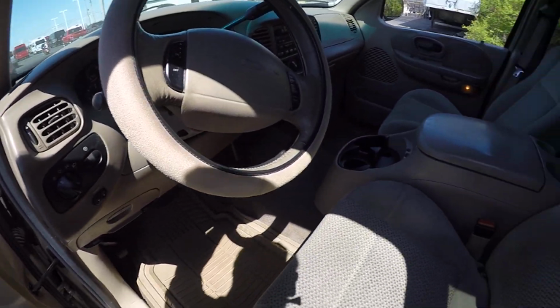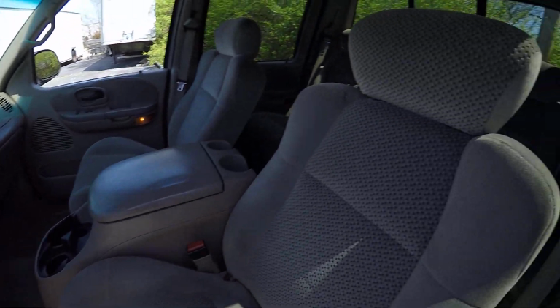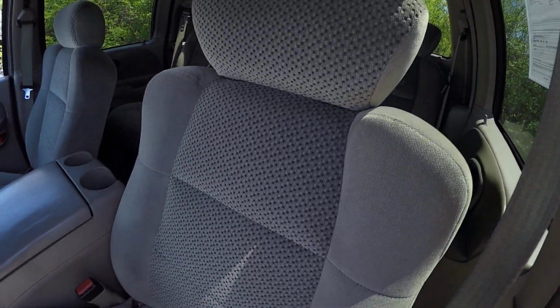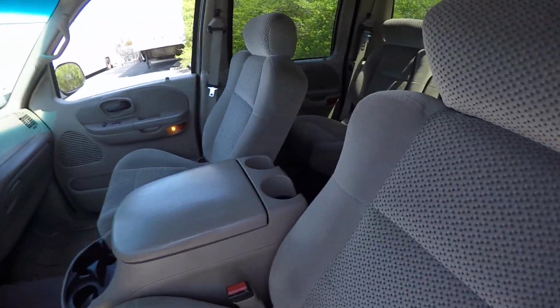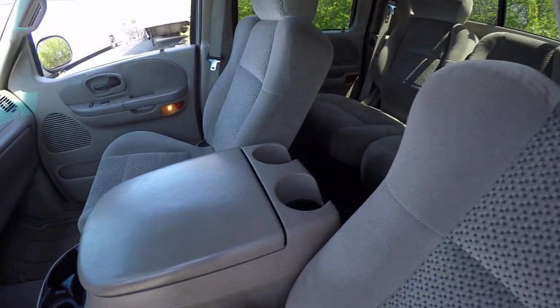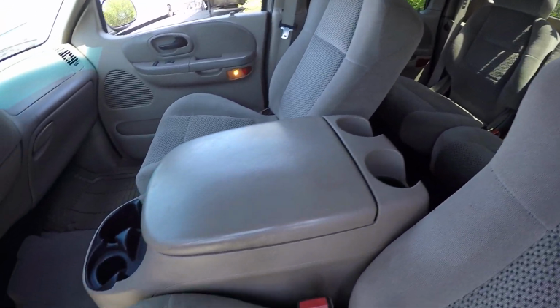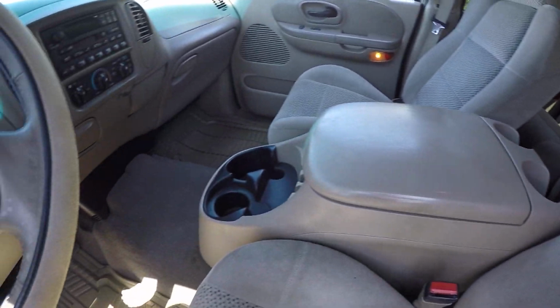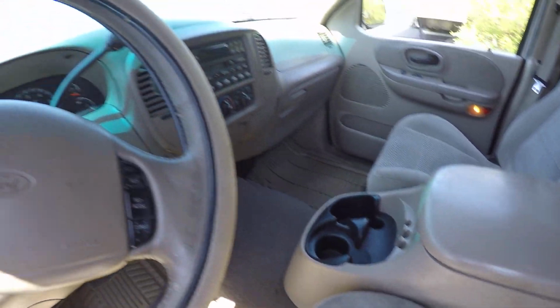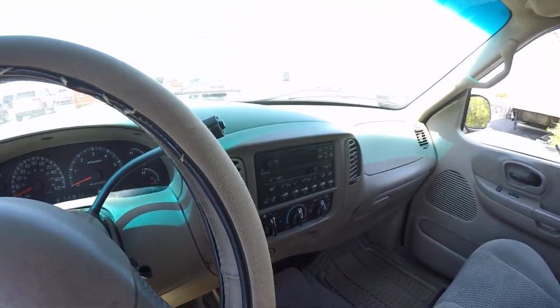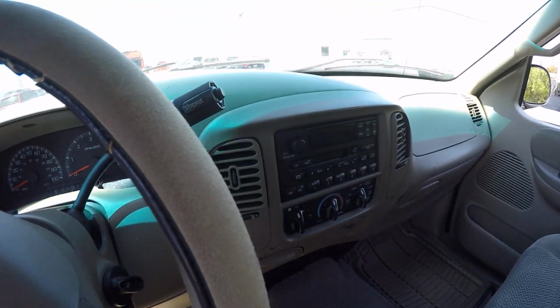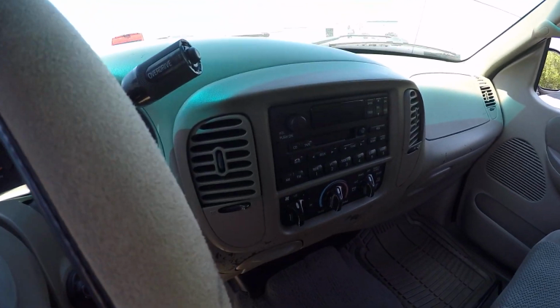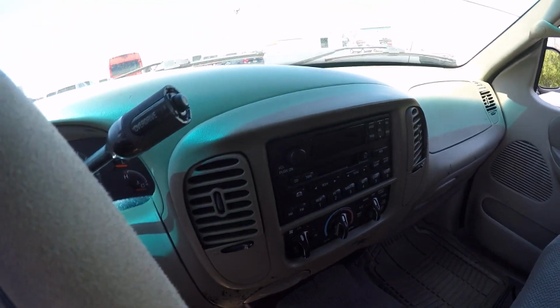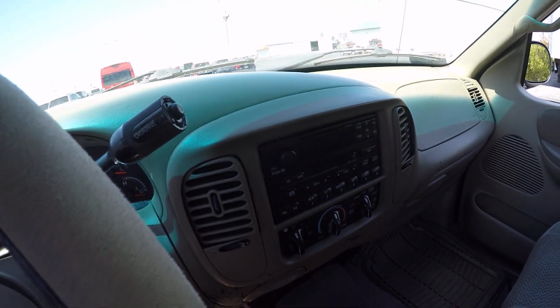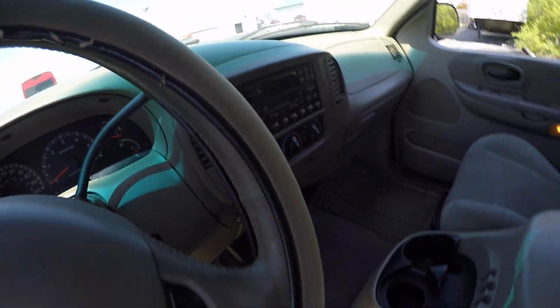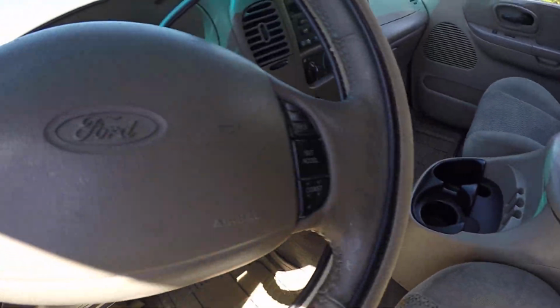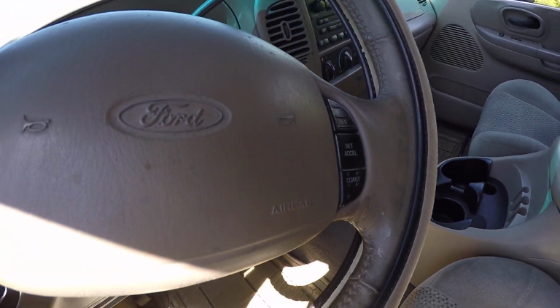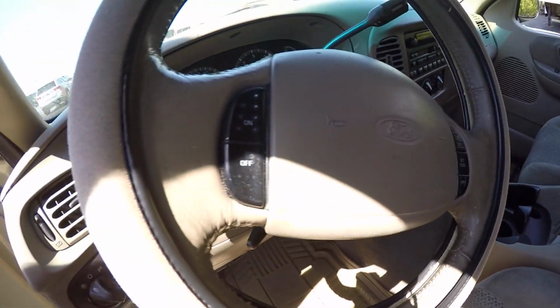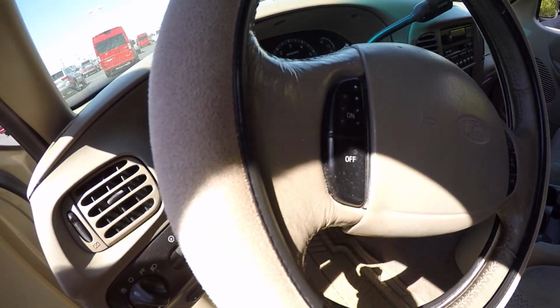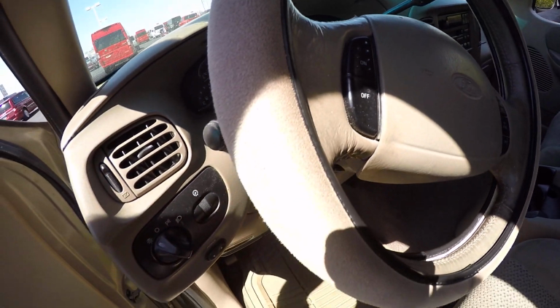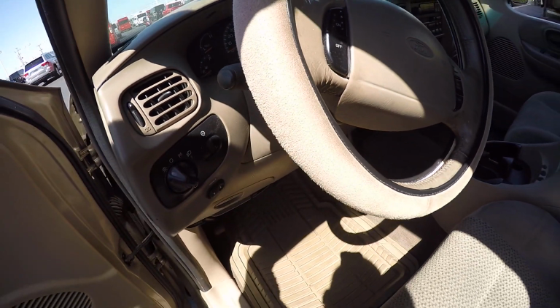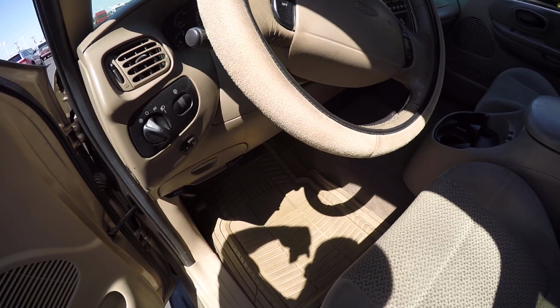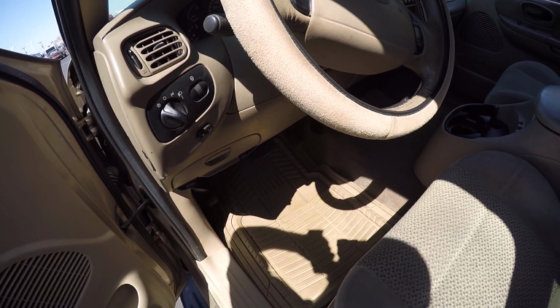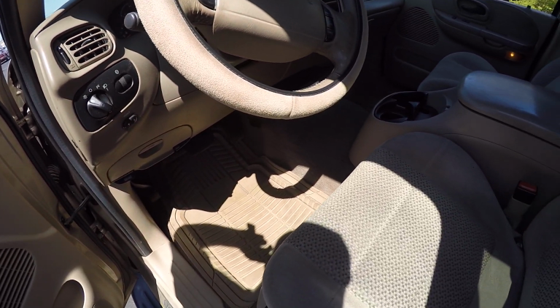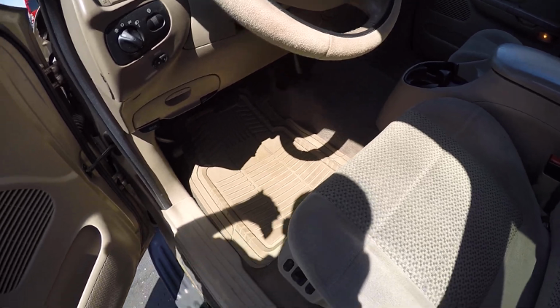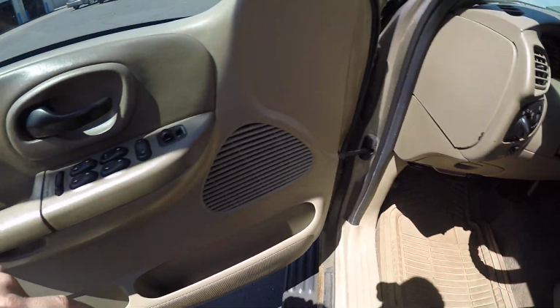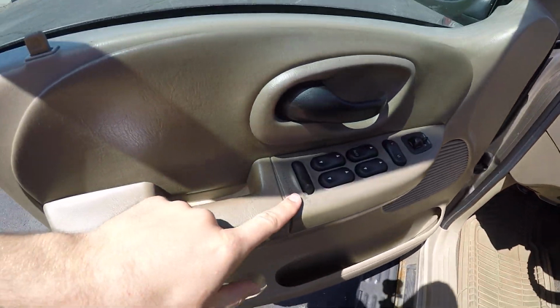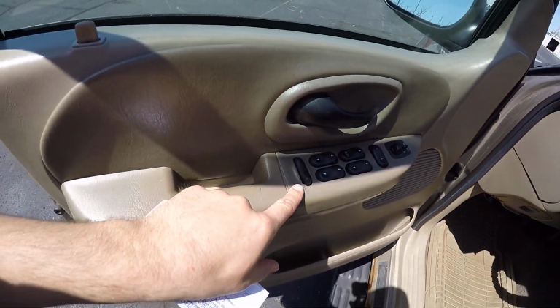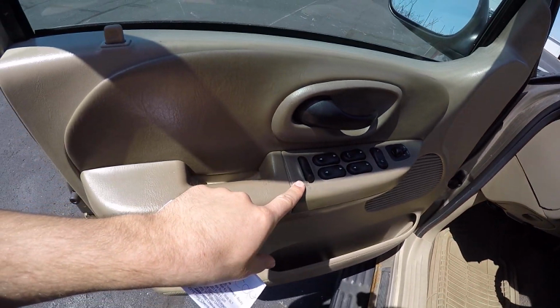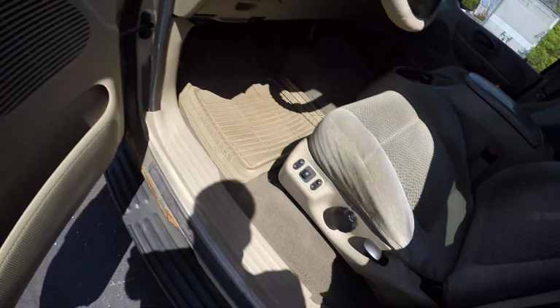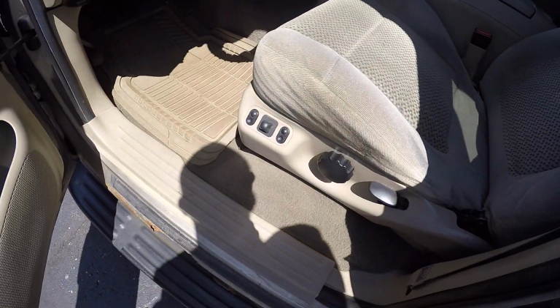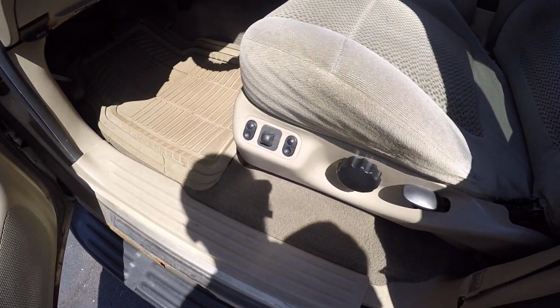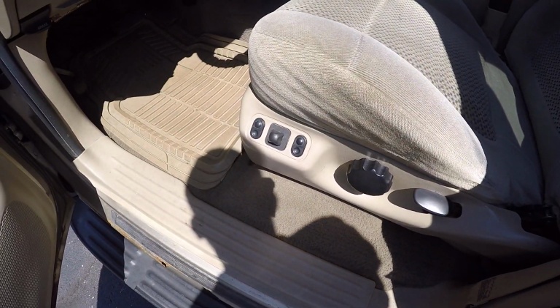It's got a cloth interior and a radio. You've got hands-free cruise control on the wheel. It also has power windows, doors, locks, and seats.